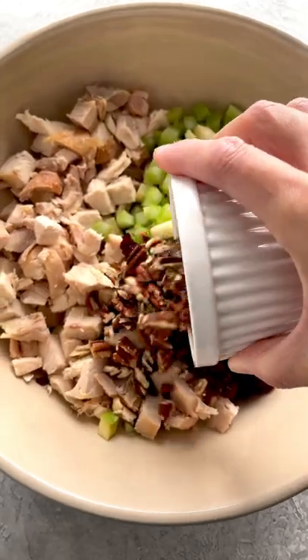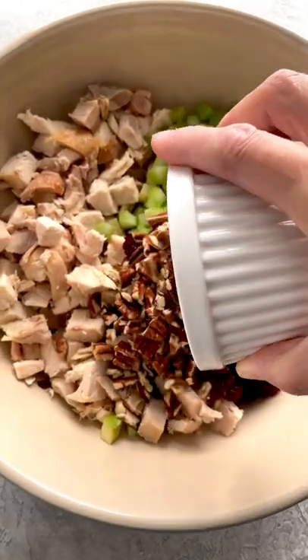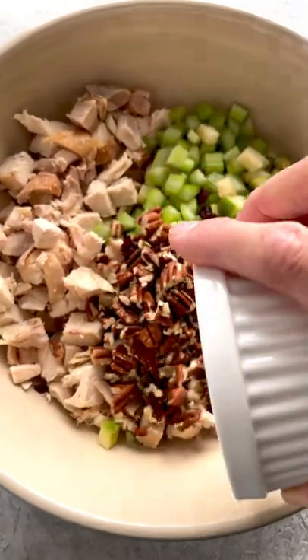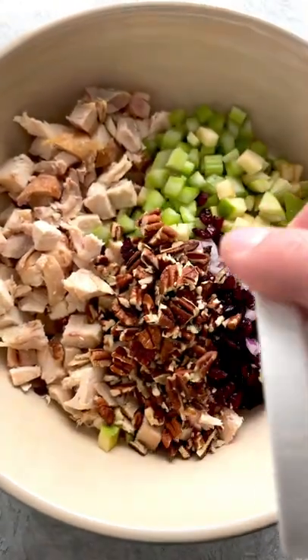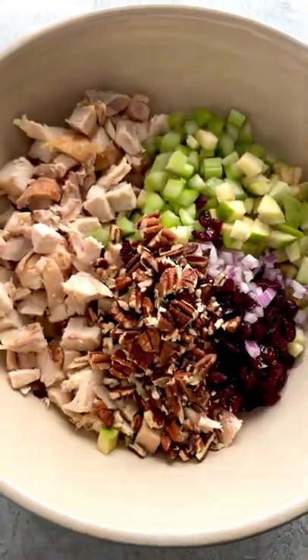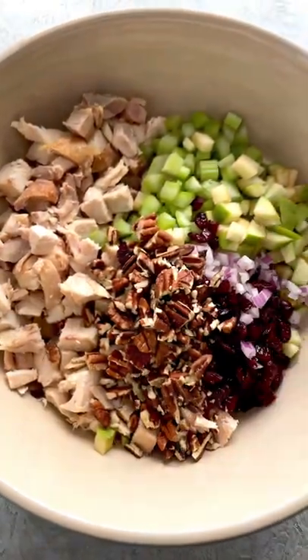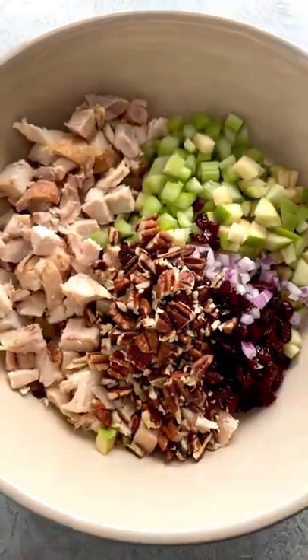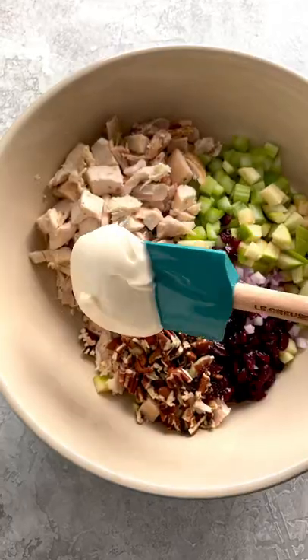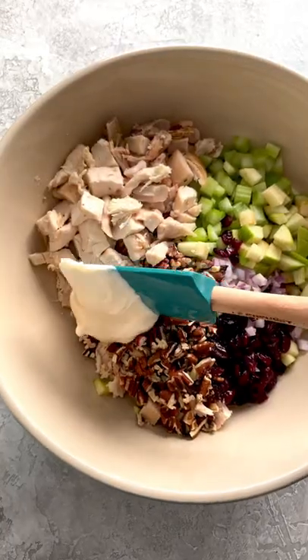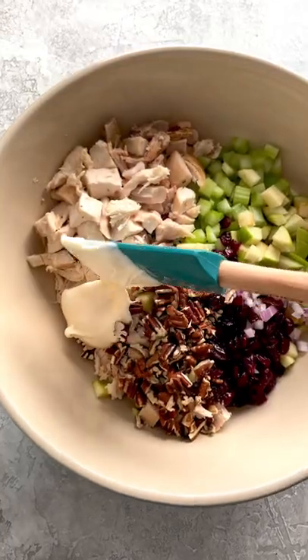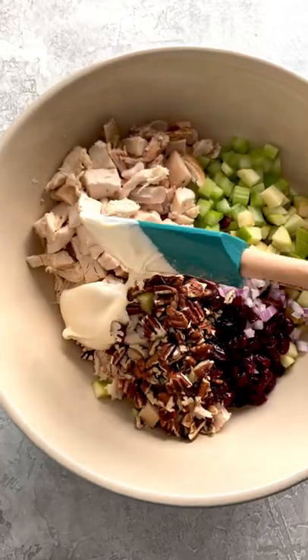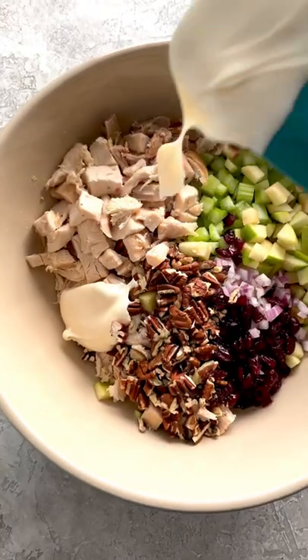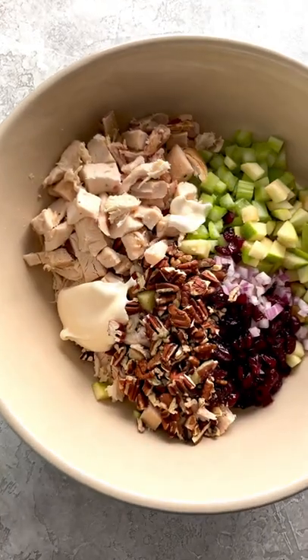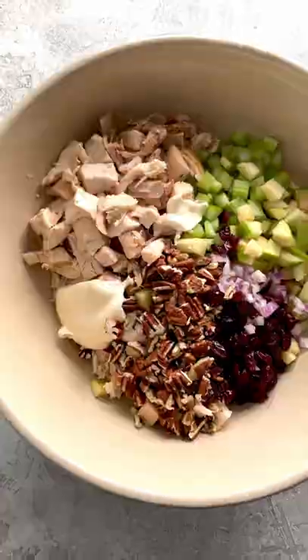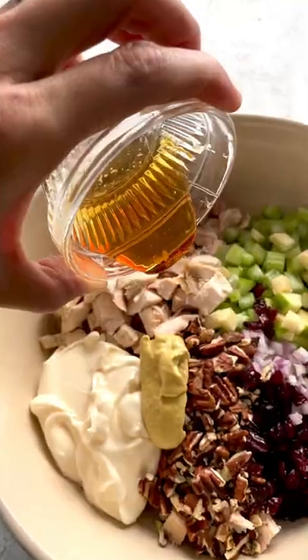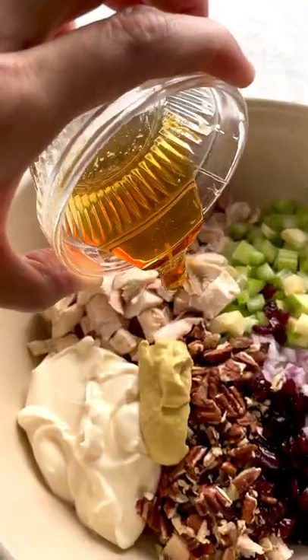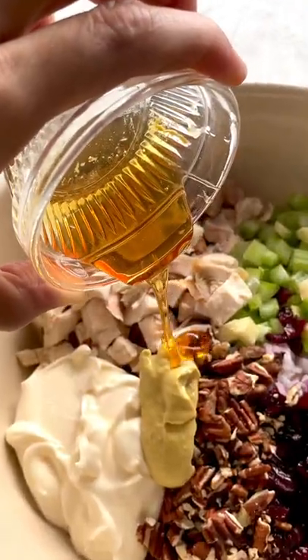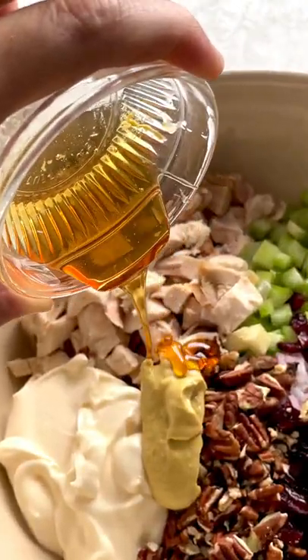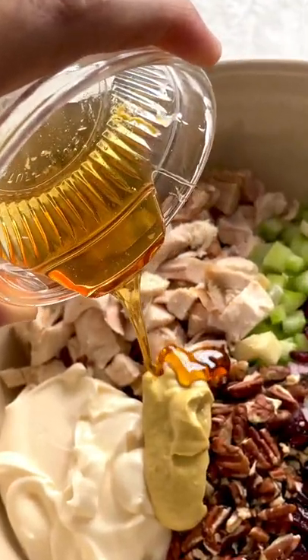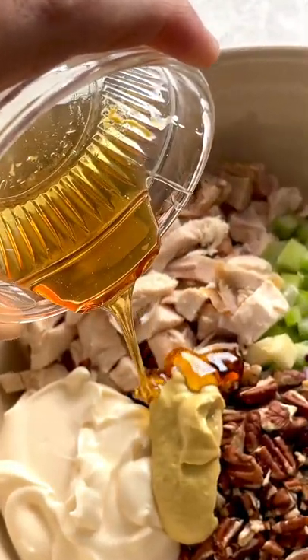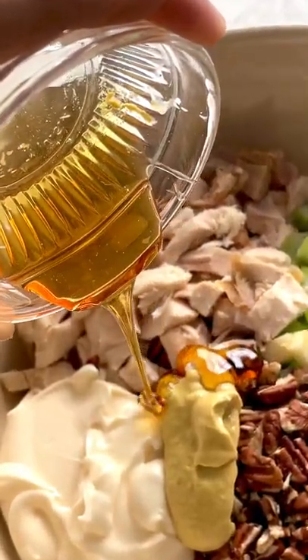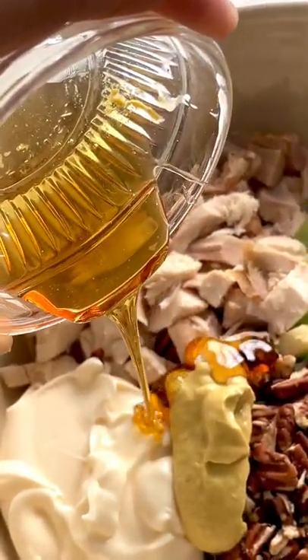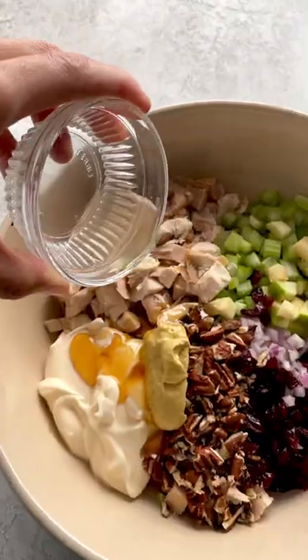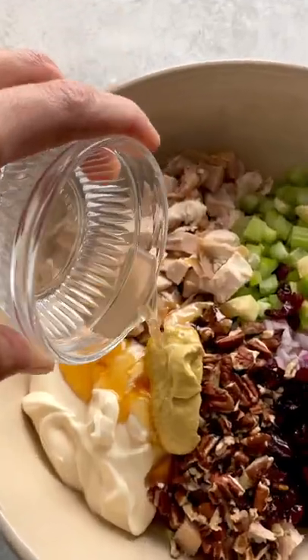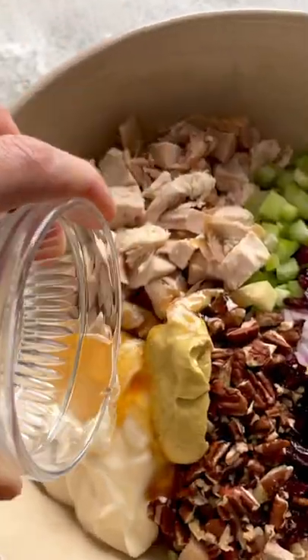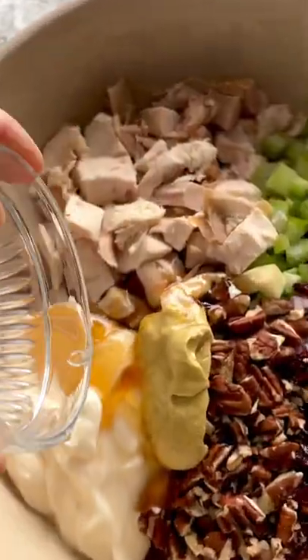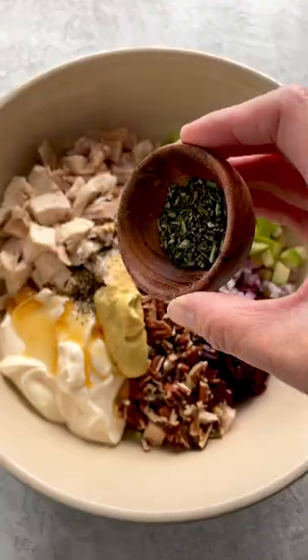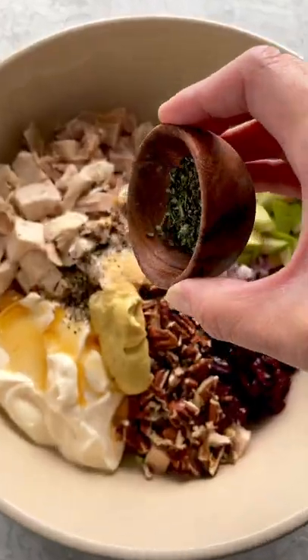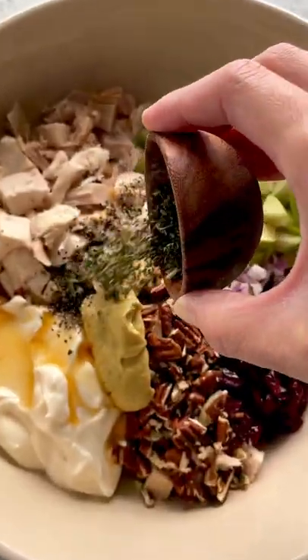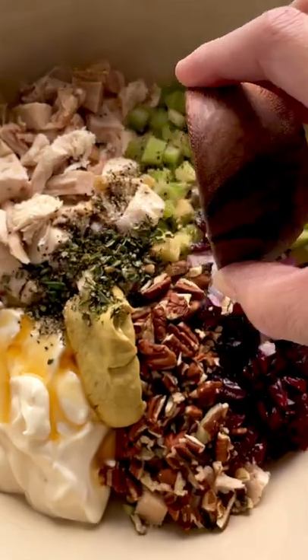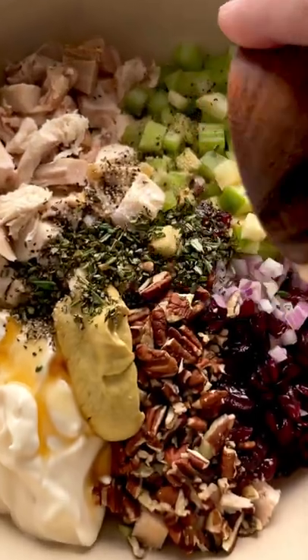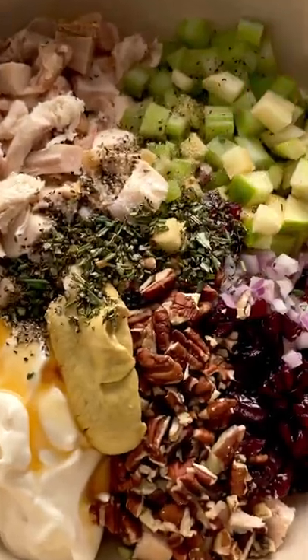Now we want to add a mix of crunchy, creamy, sweet and savory flavors. It's like Thanksgiving all in one bowl. This is also a great way to use up all of those leftover ingredients from the big feast.